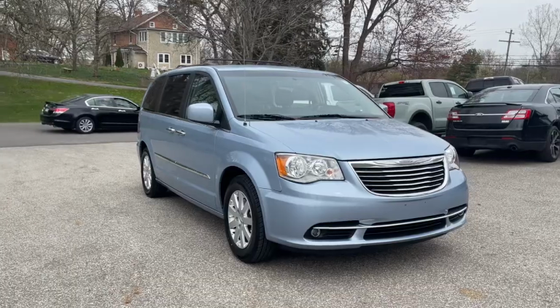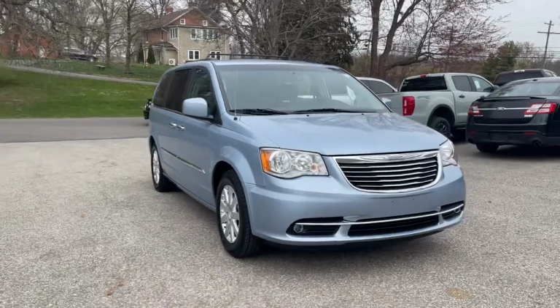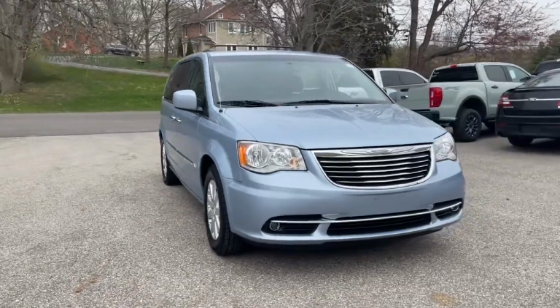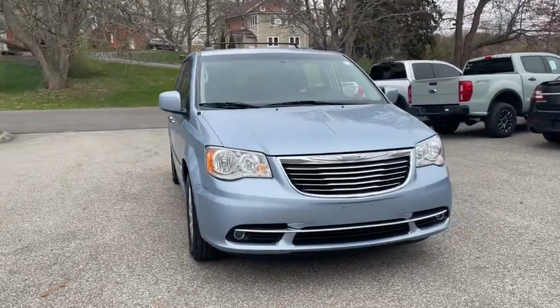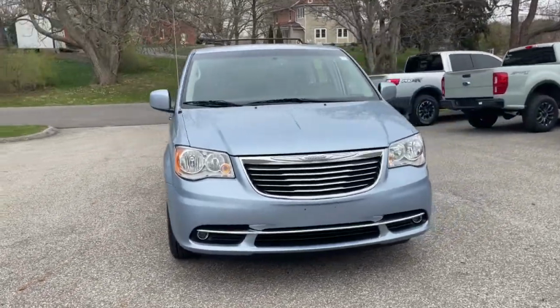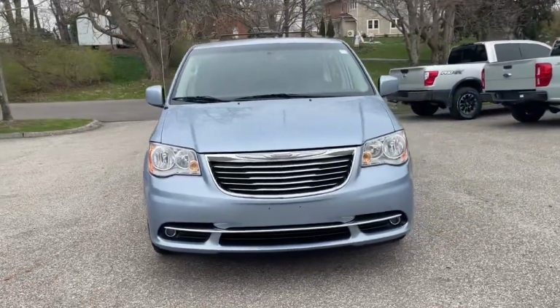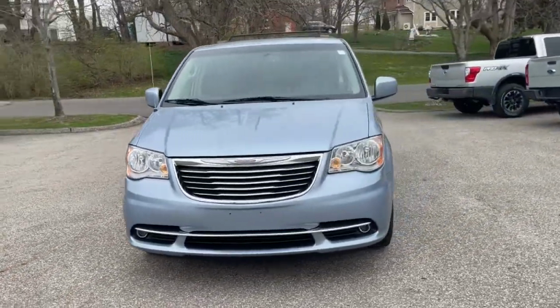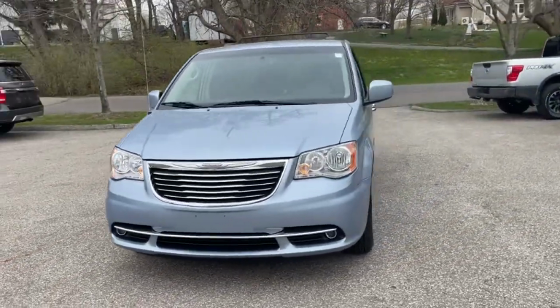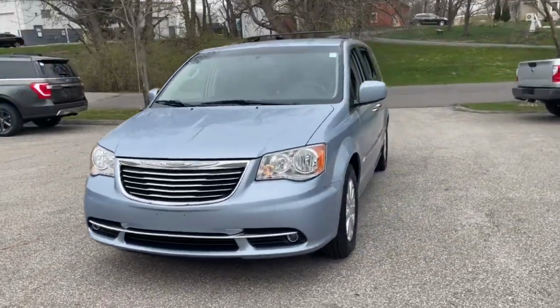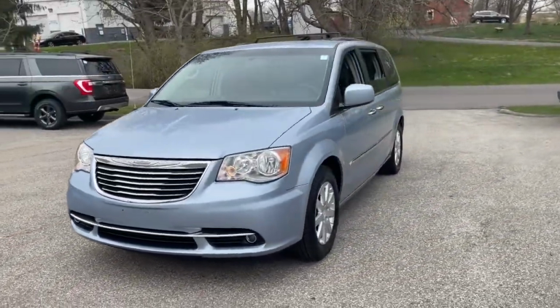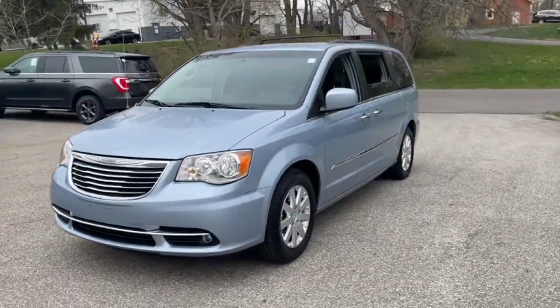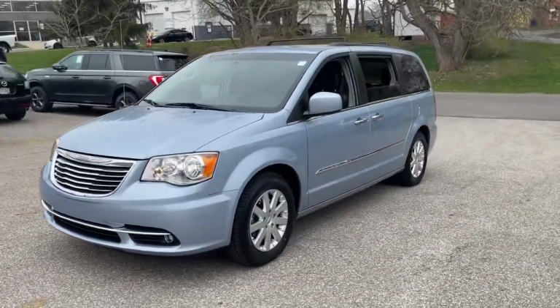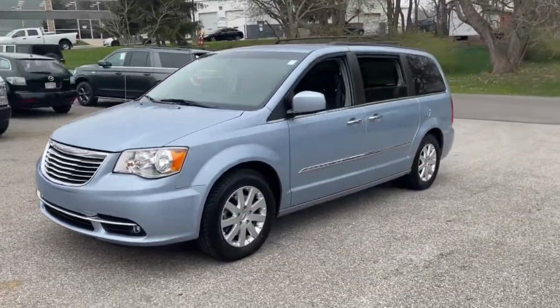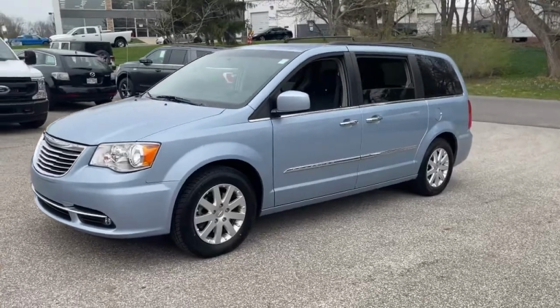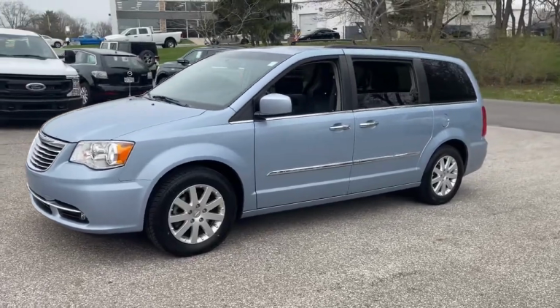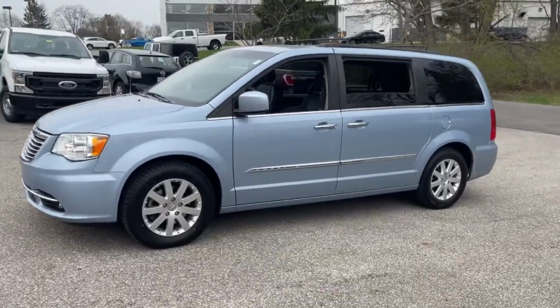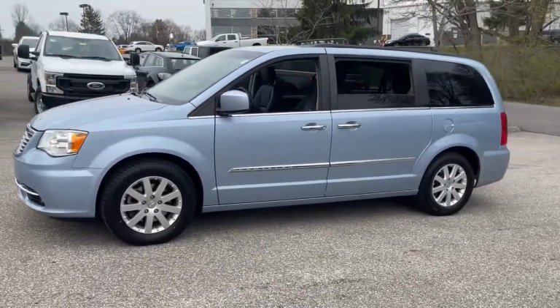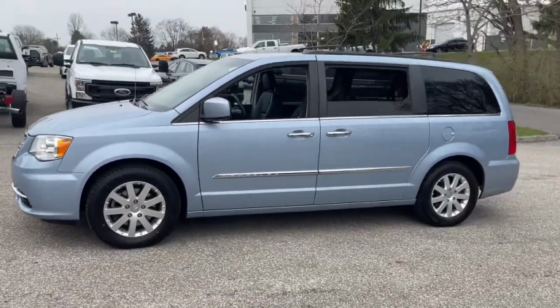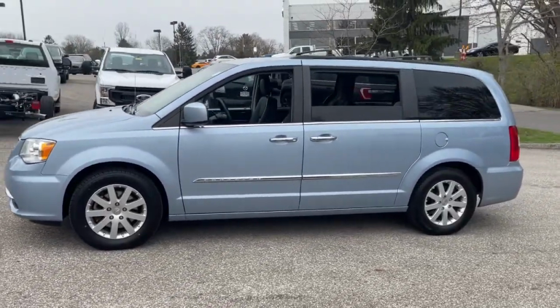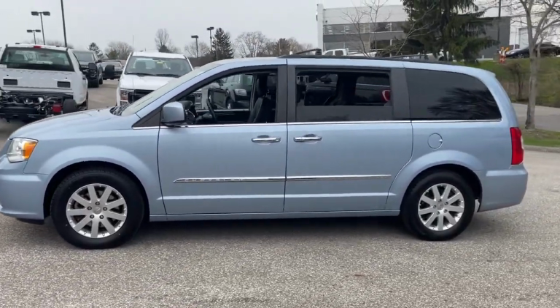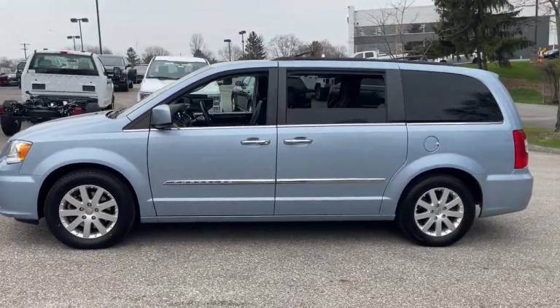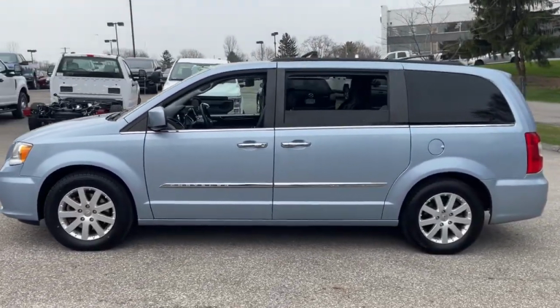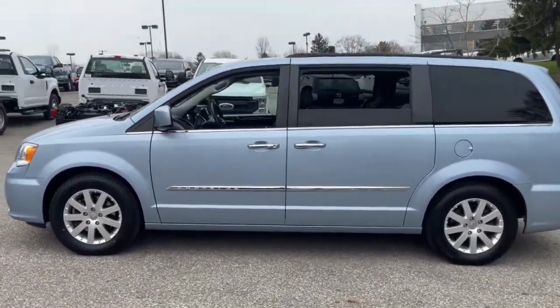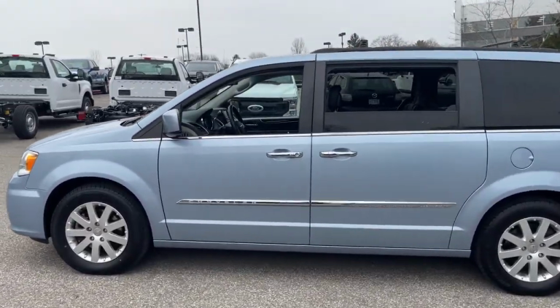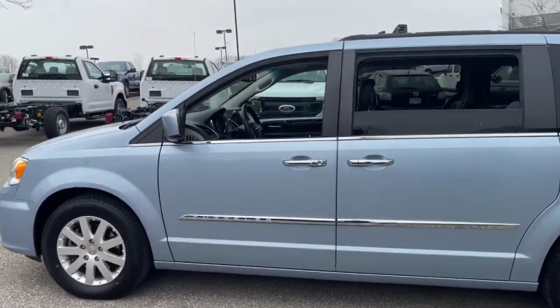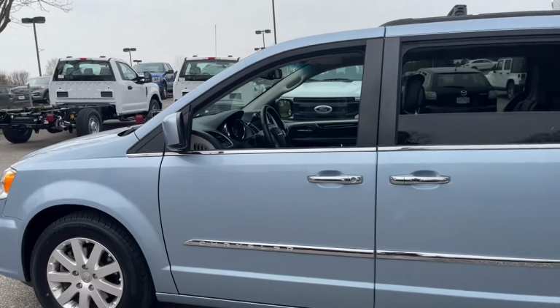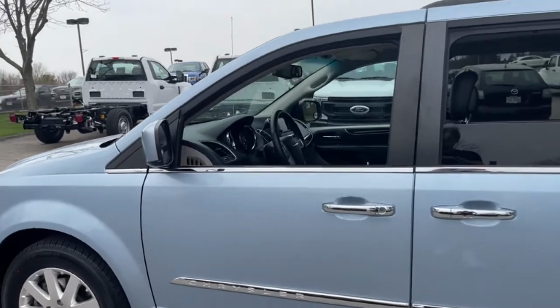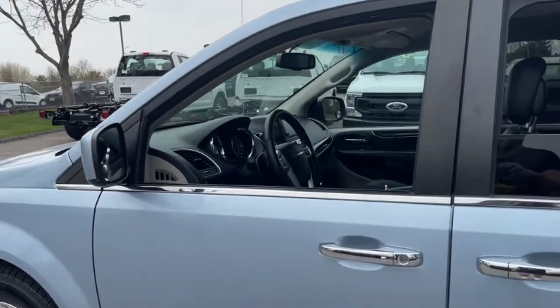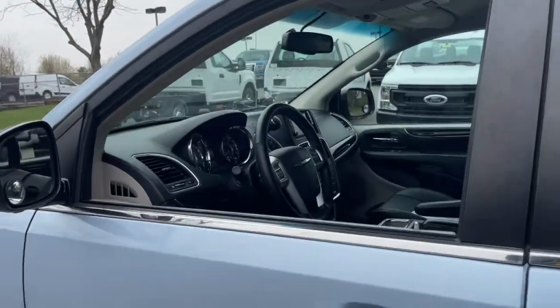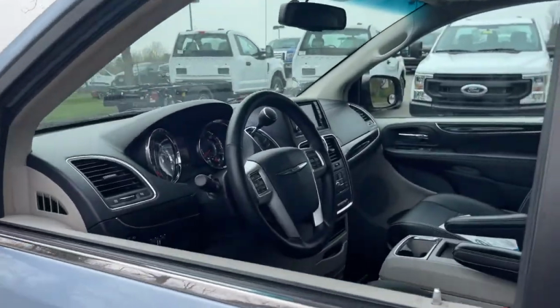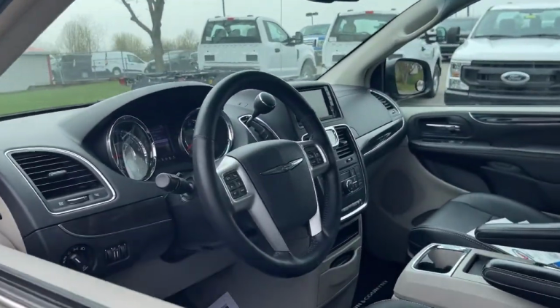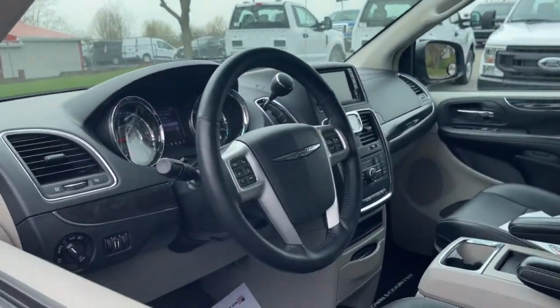You just found the 2016 Chrysler Town & Country. This vehicle still has fewer than 60,000 miles on the clock, so it won't last long. Answer the call to drive boldly into the future.